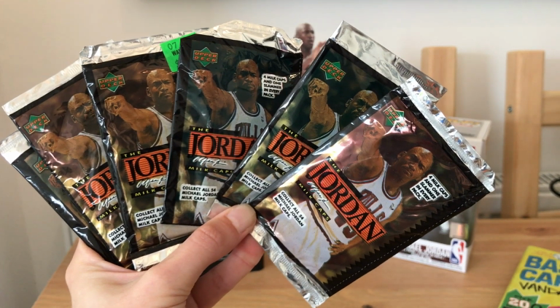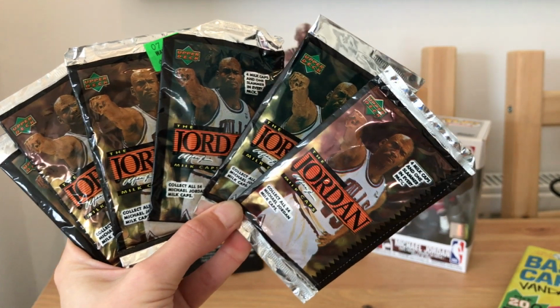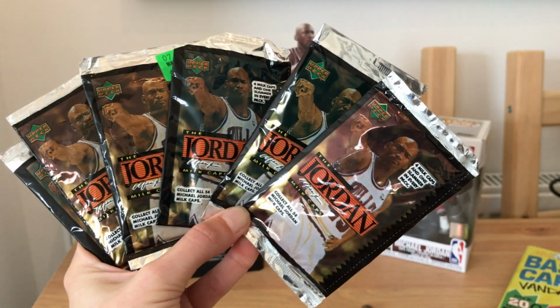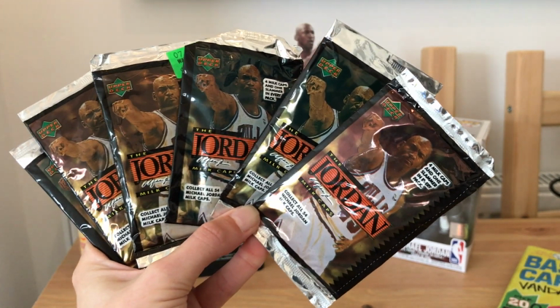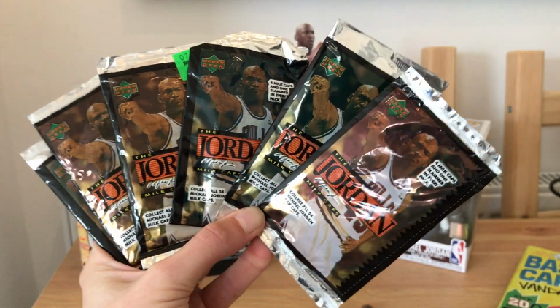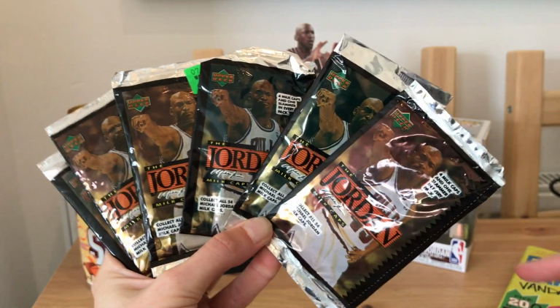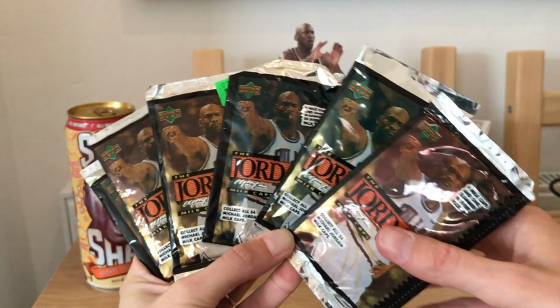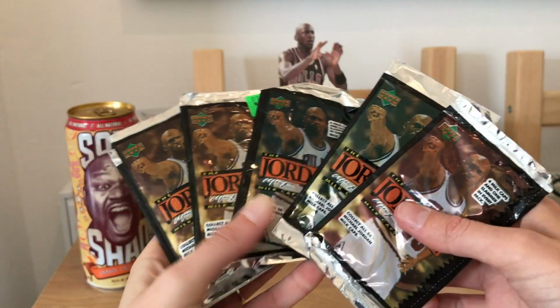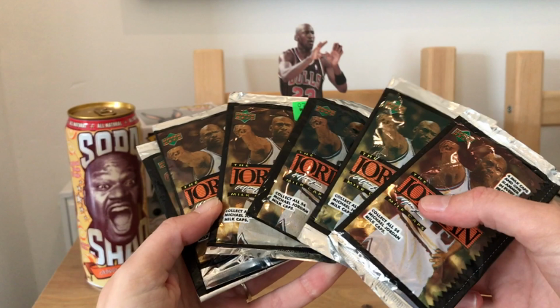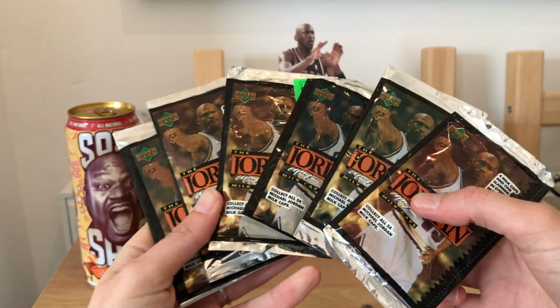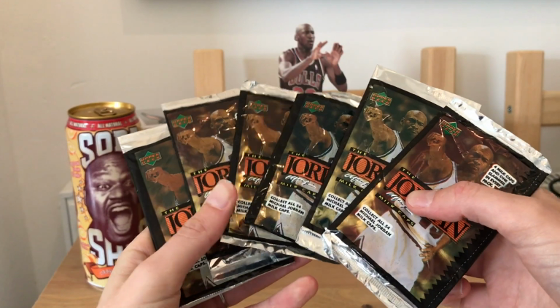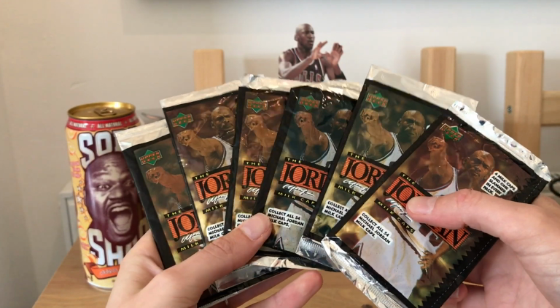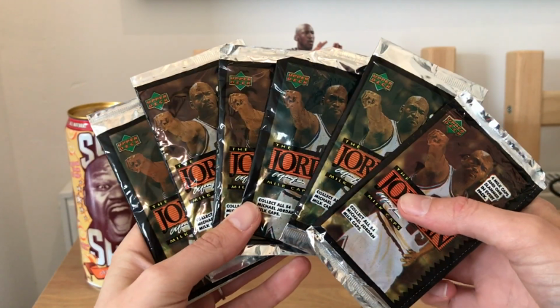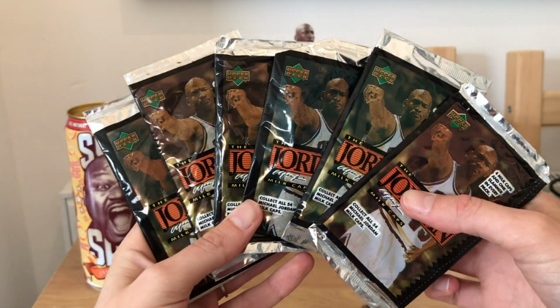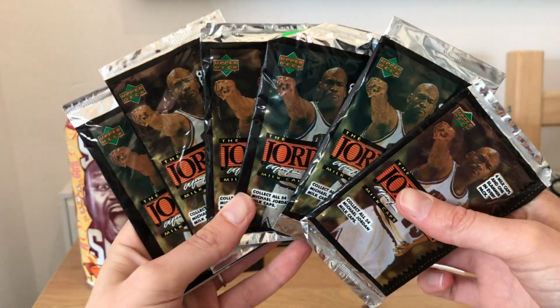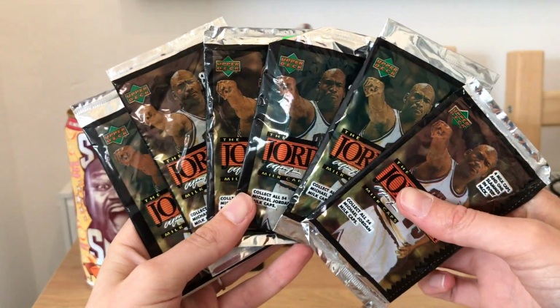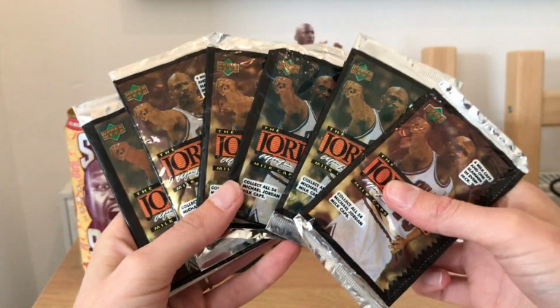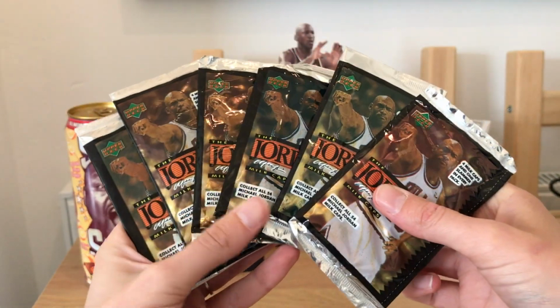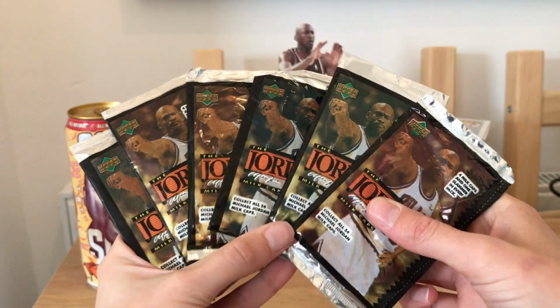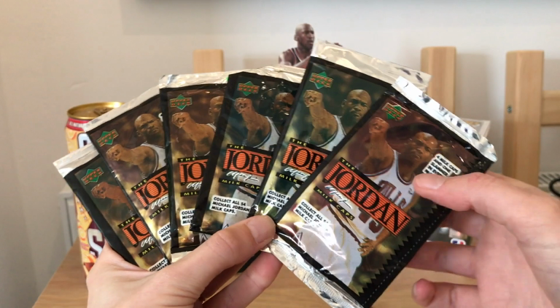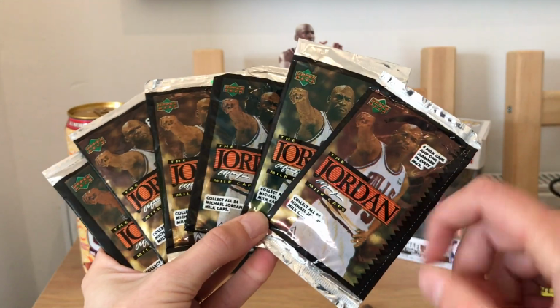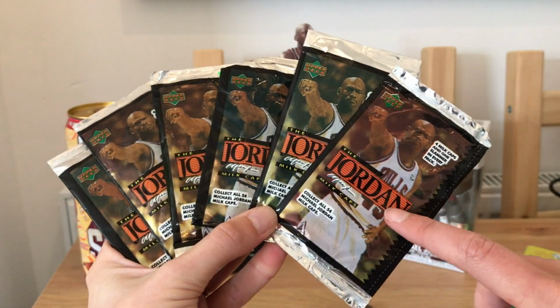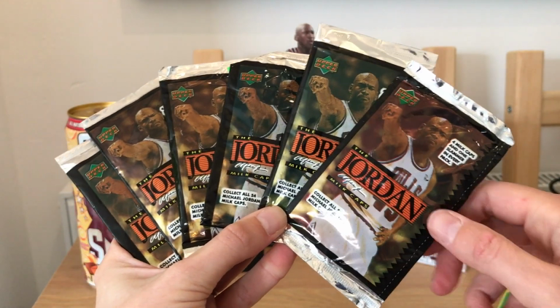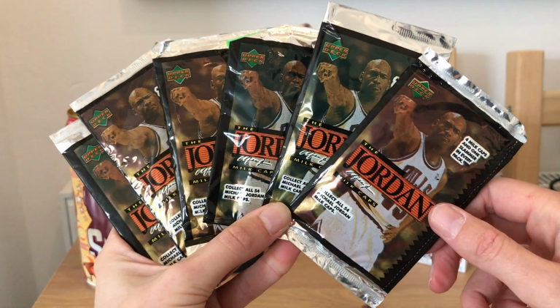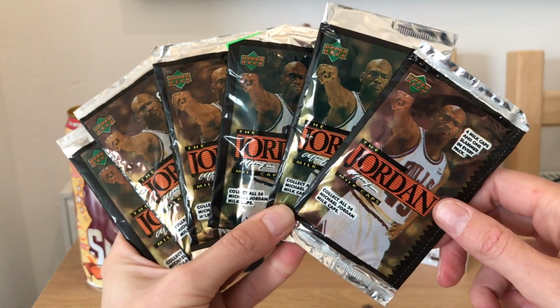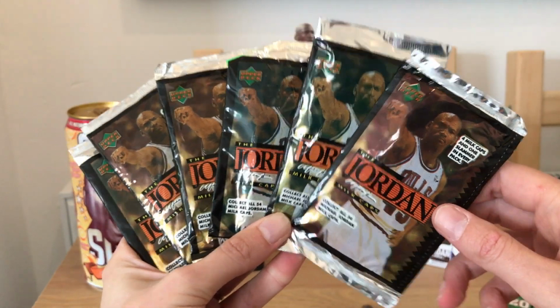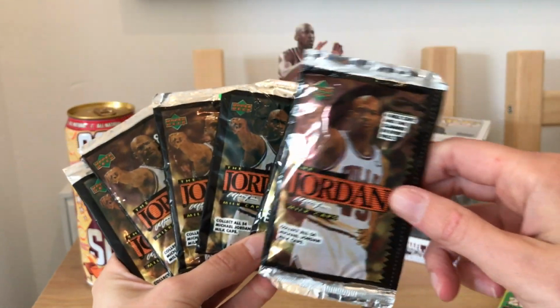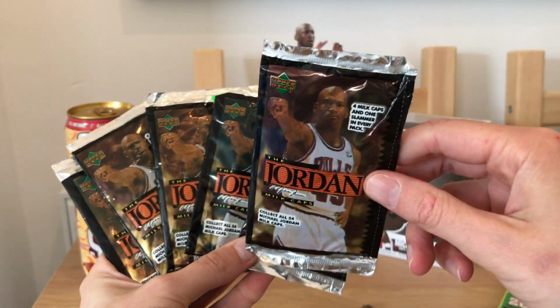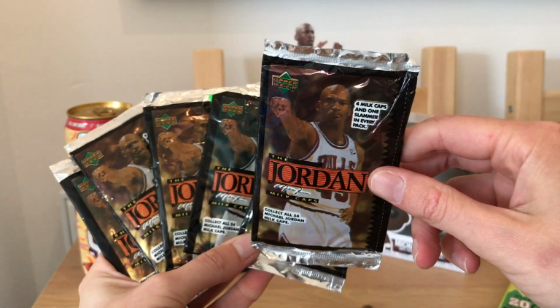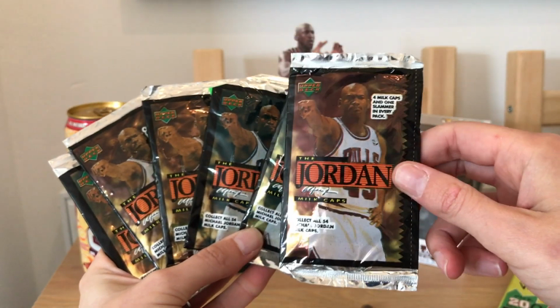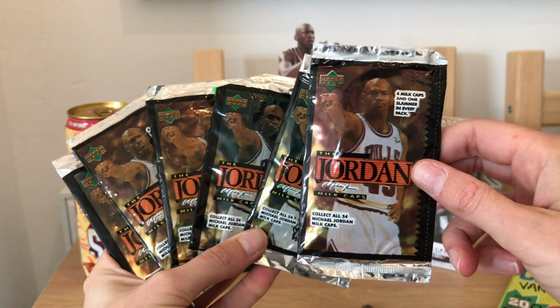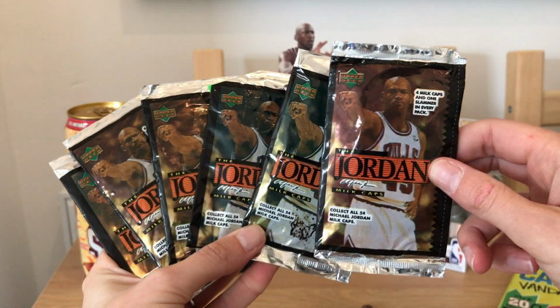Hi everyone, welcome back to a new video. If you just checked out my last video of my mail day, you'll see that I've picked up these packets of Upper Deck Jordan milk caps. I got these off Facebook Marketplace.